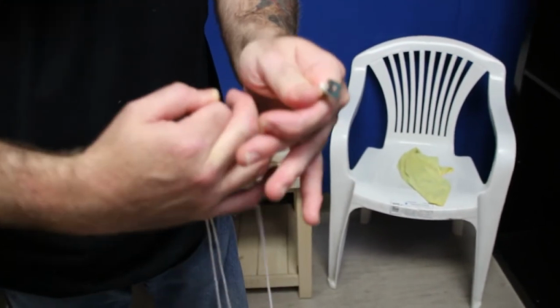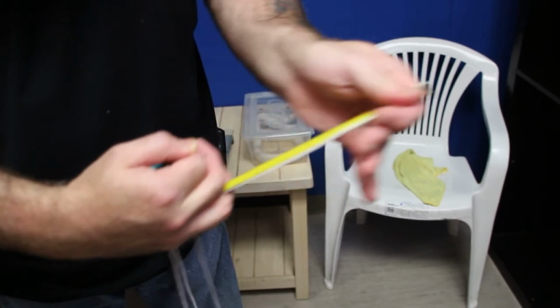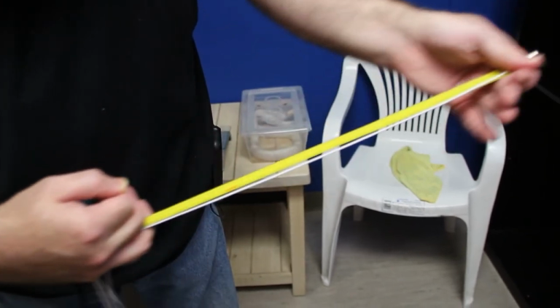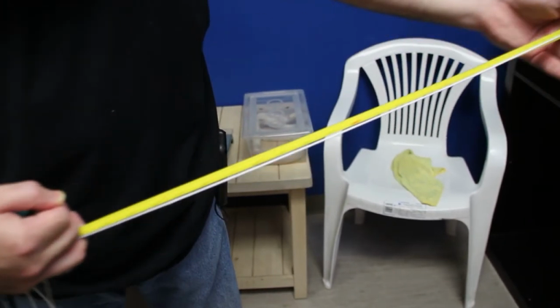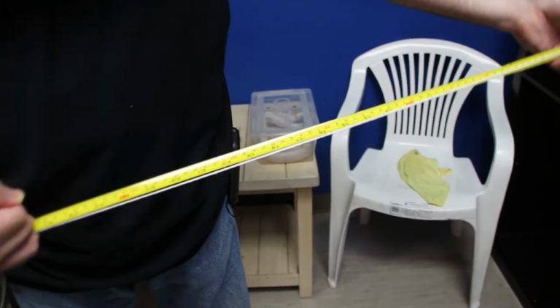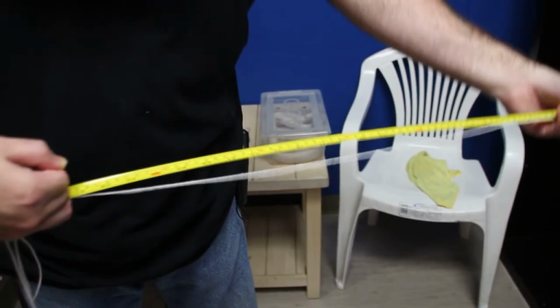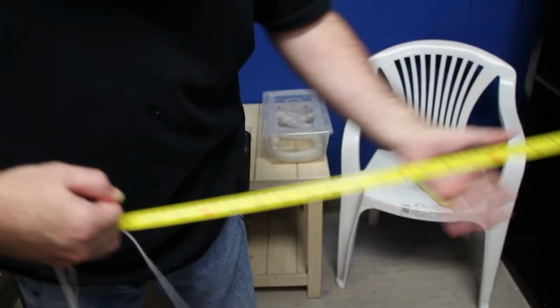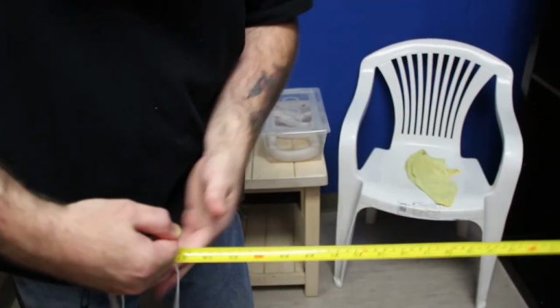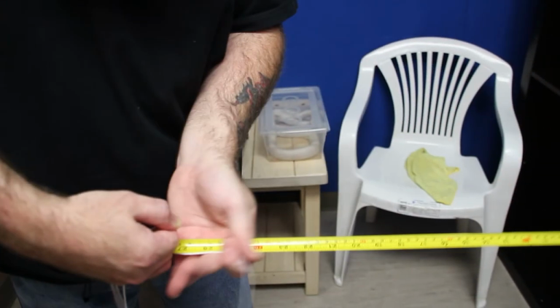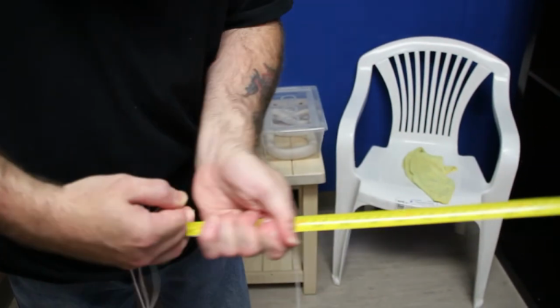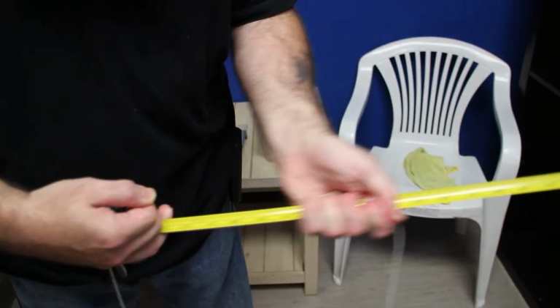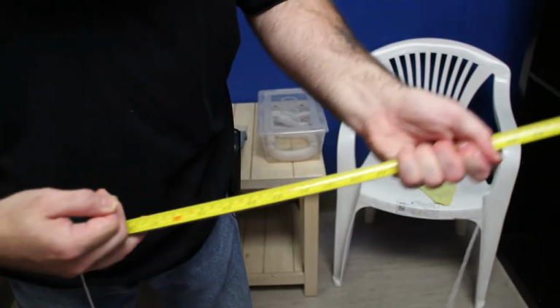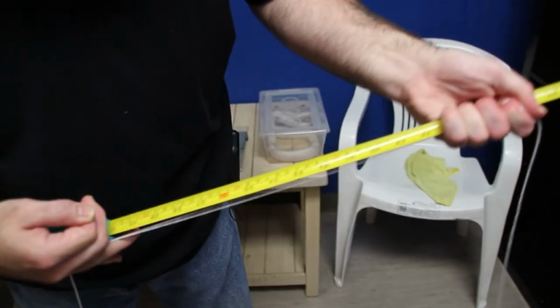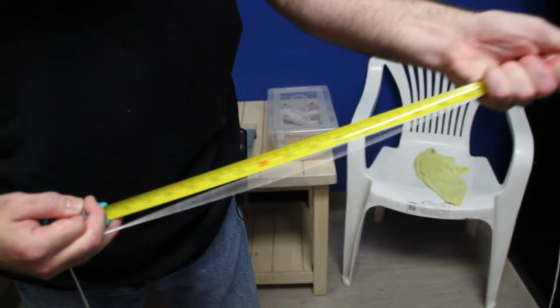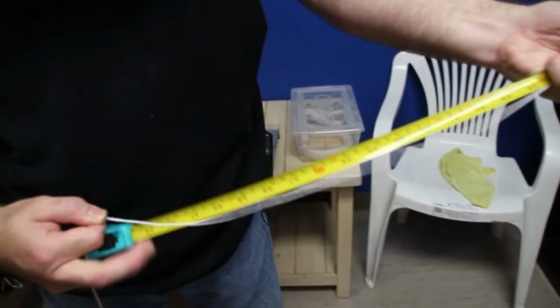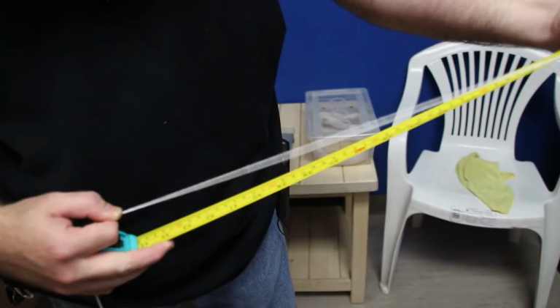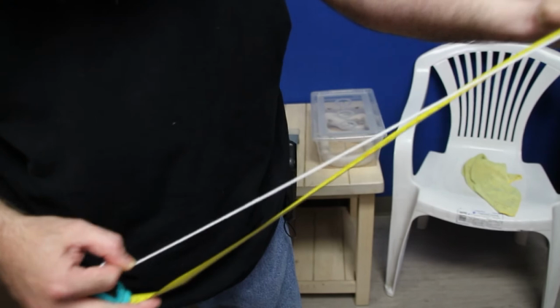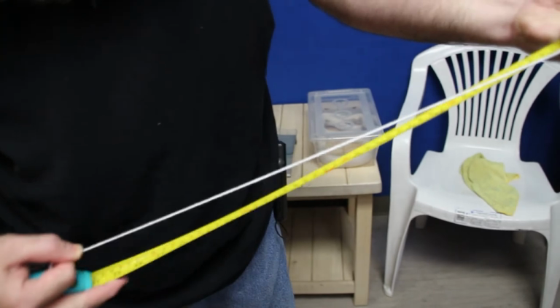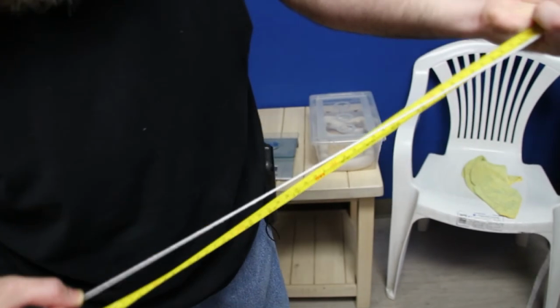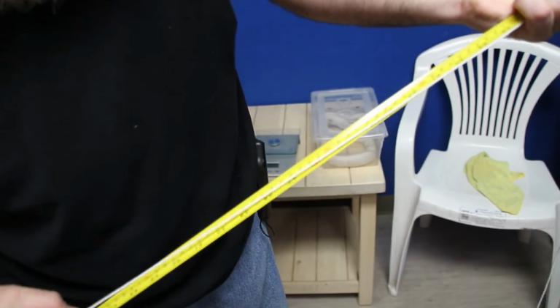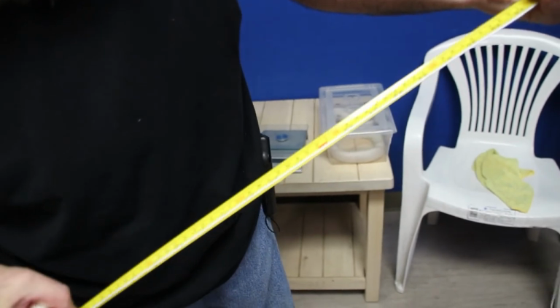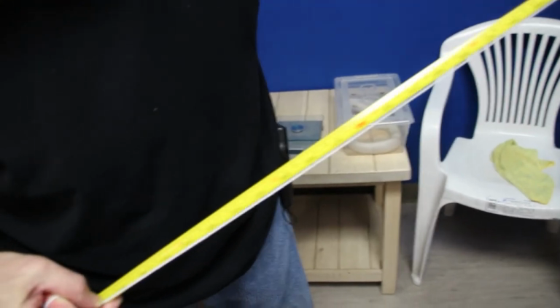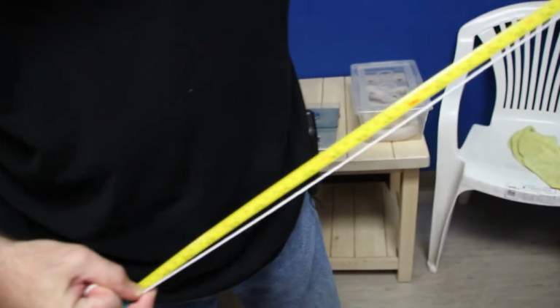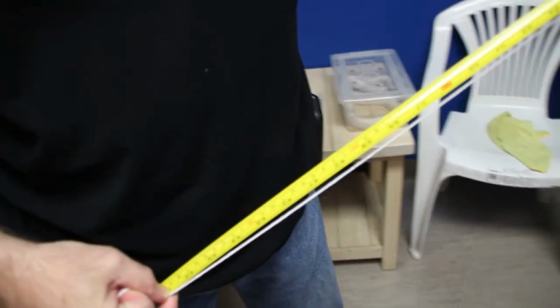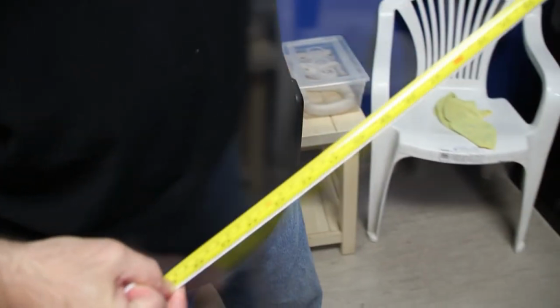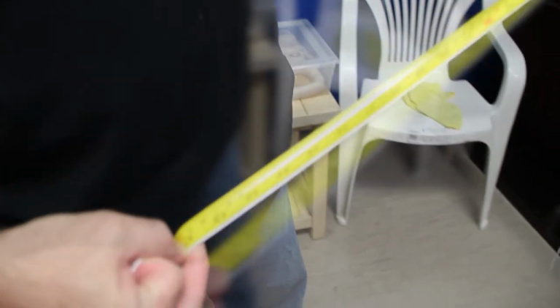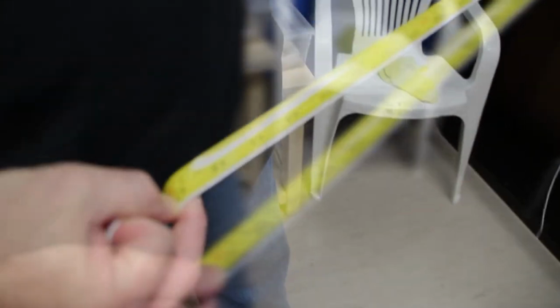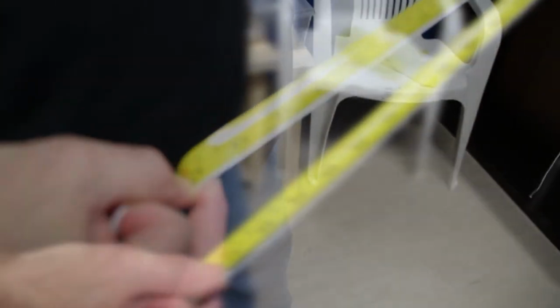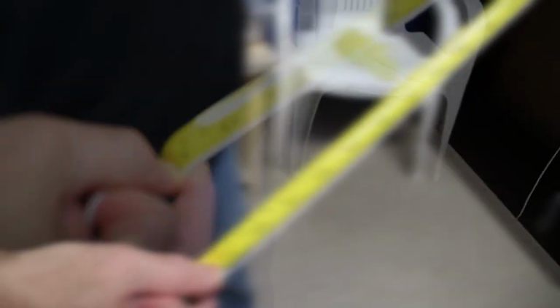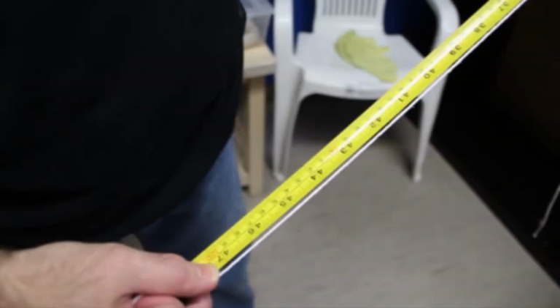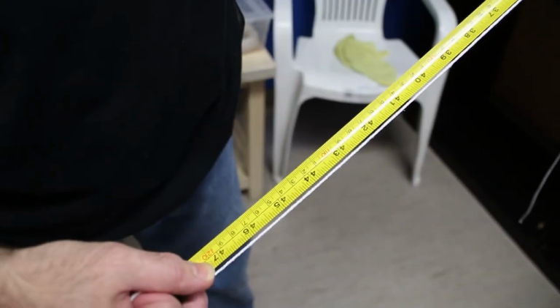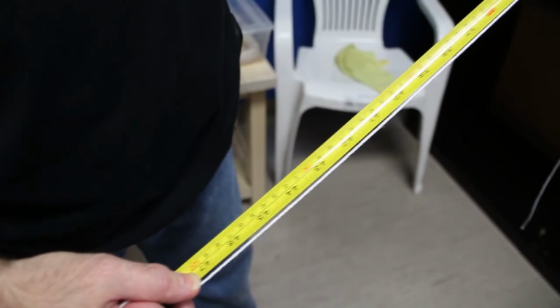I'm going to run my hand down the length of the string. She is 47 inches long.